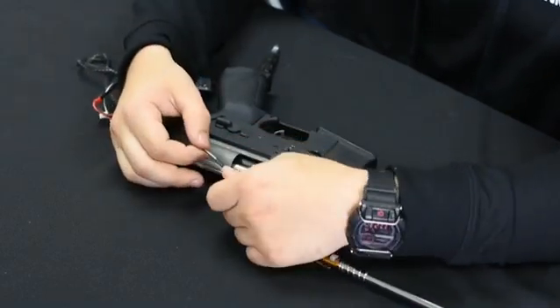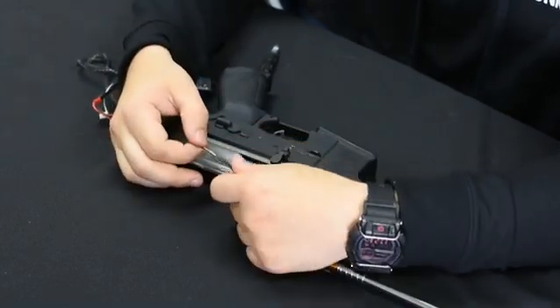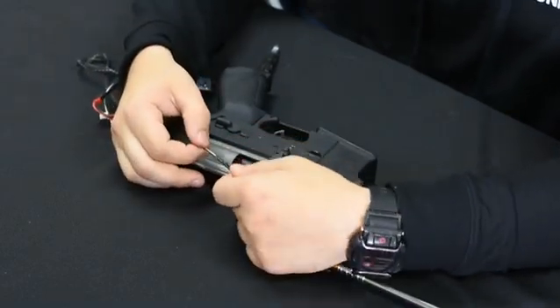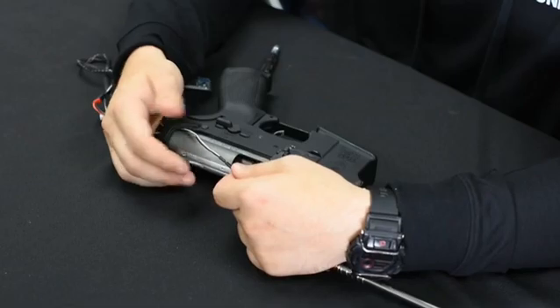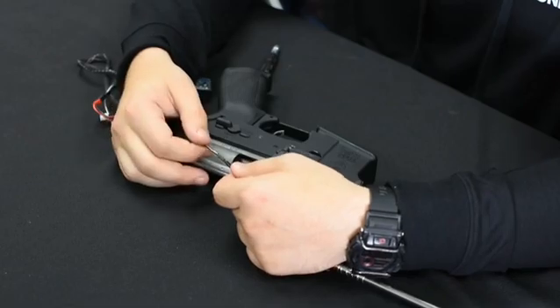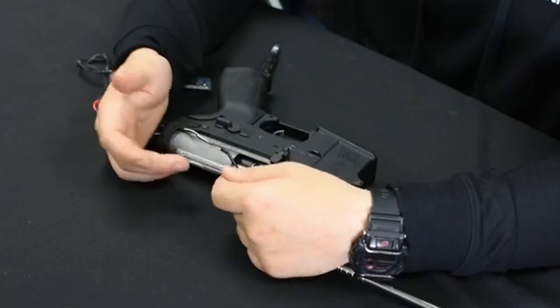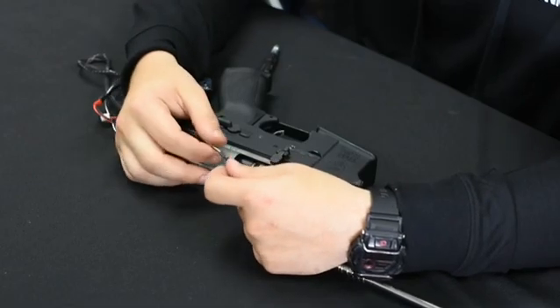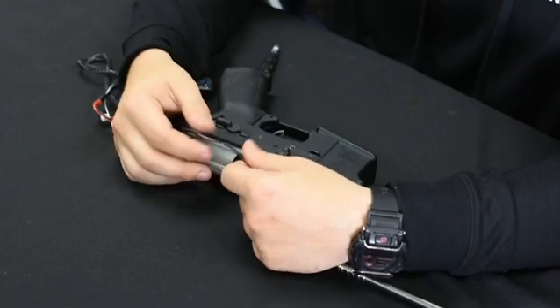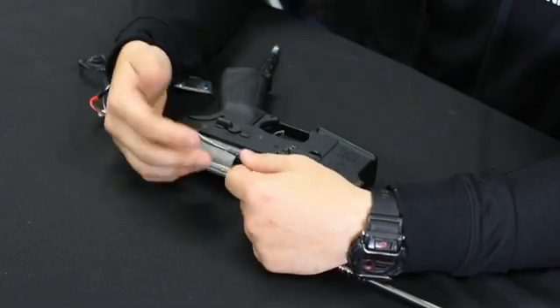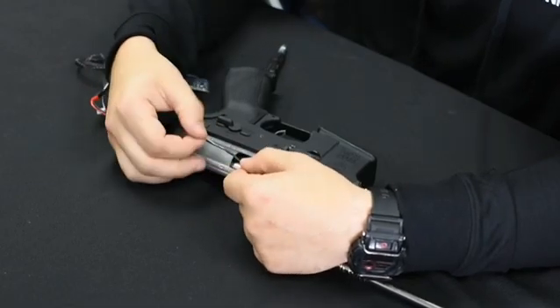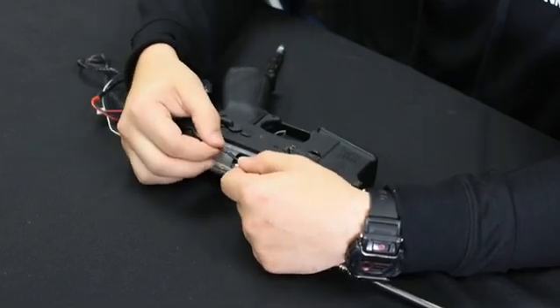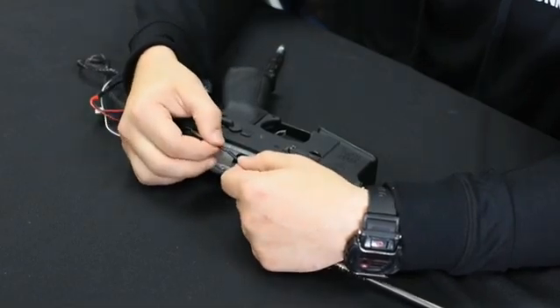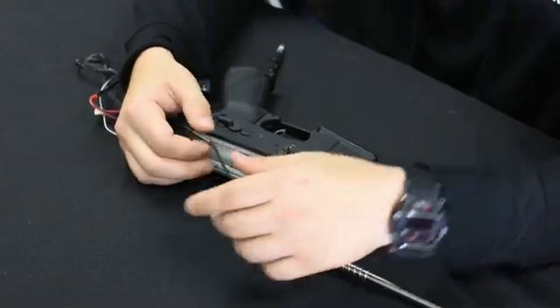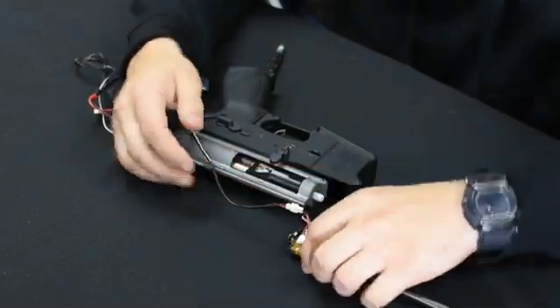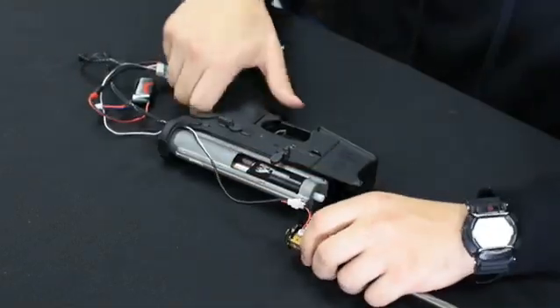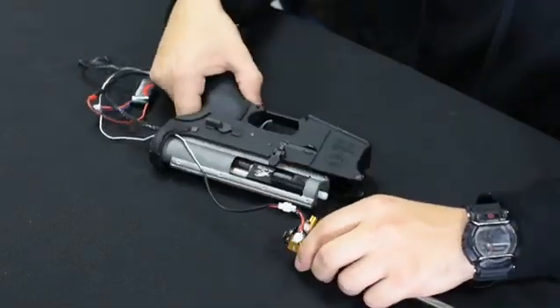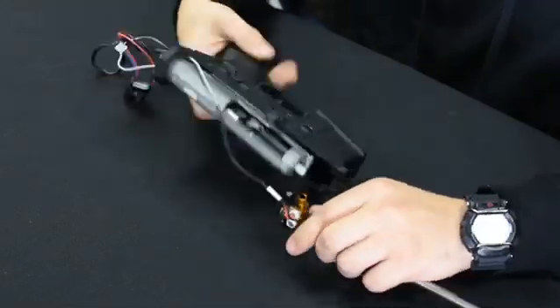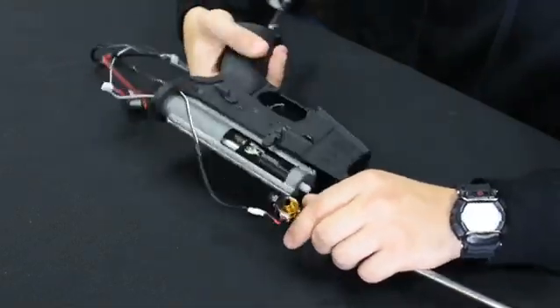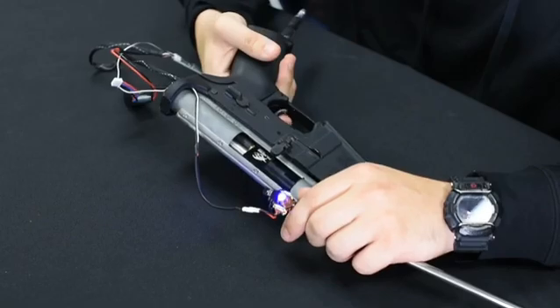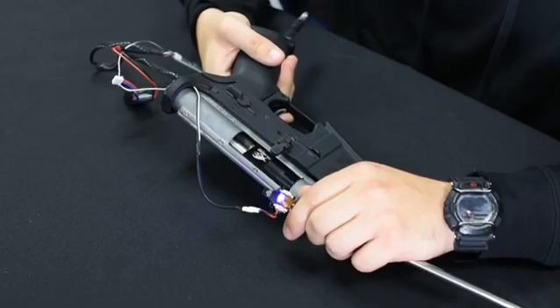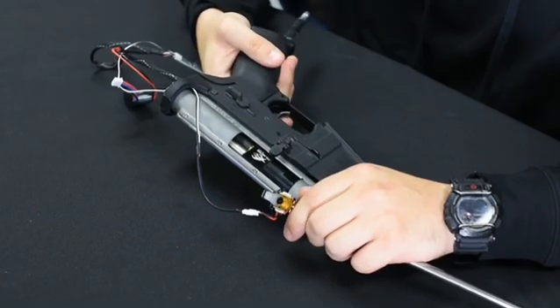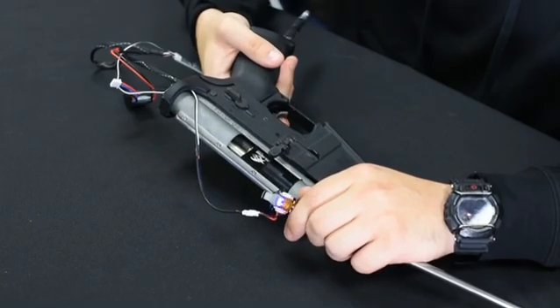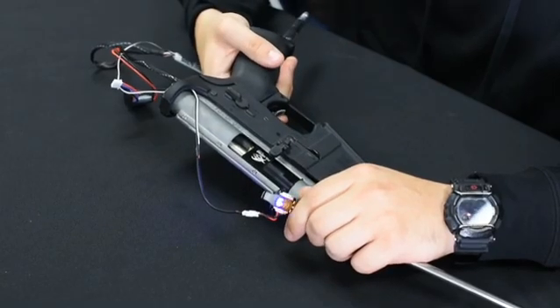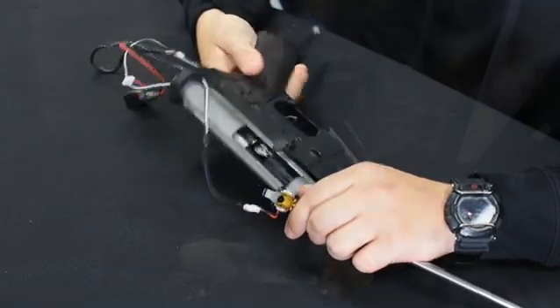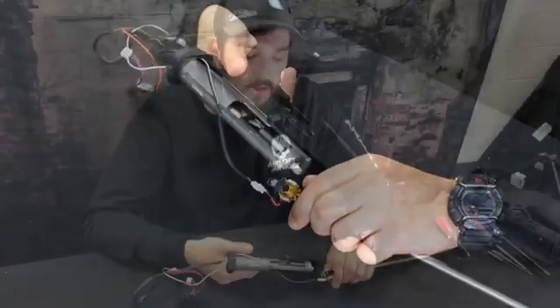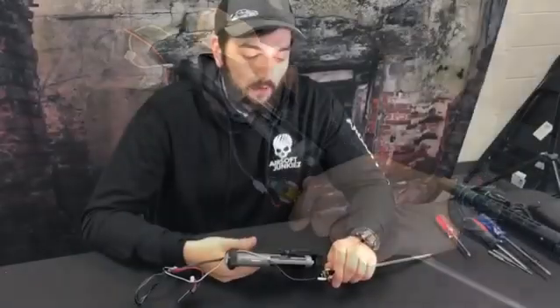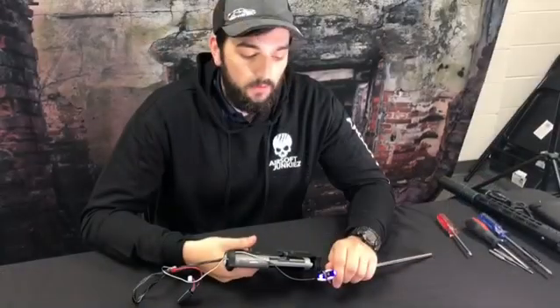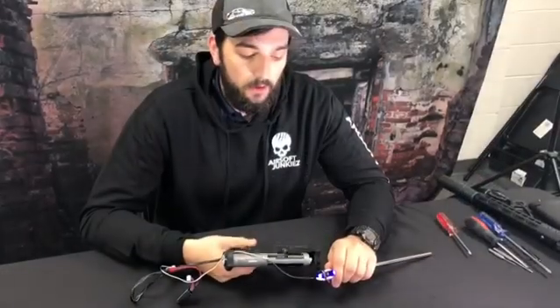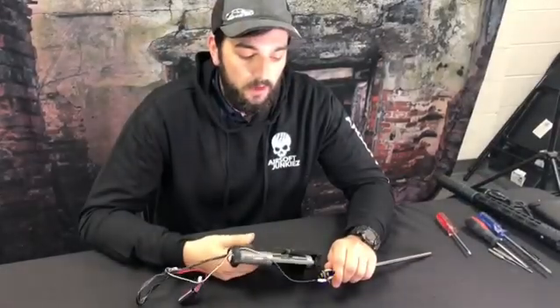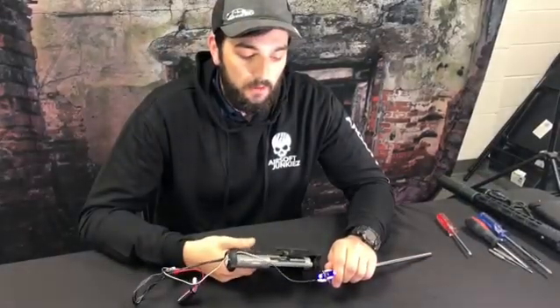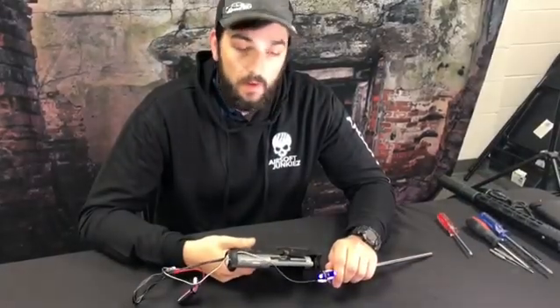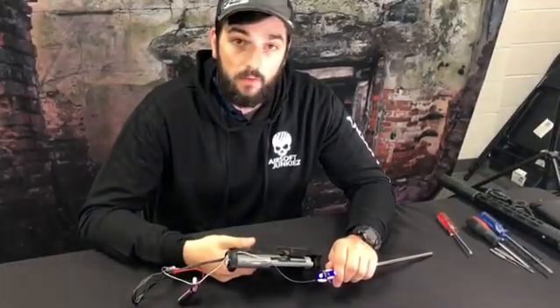Black goes to black, white goes to red. It doesn't matter, but that just makes it easier for consistency's sake. Then whenever you pull the trigger you'll see that the LEDs light up, and it works in full auto and semi-automatic as well.